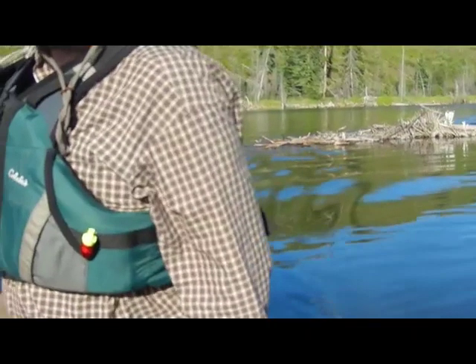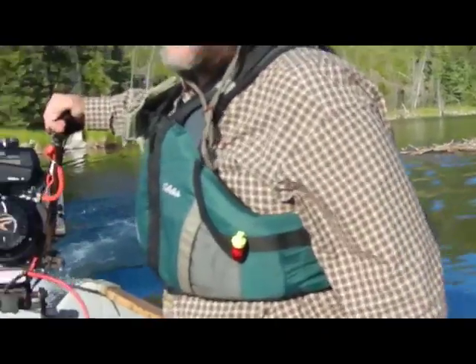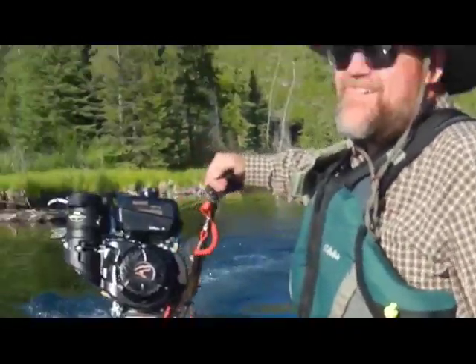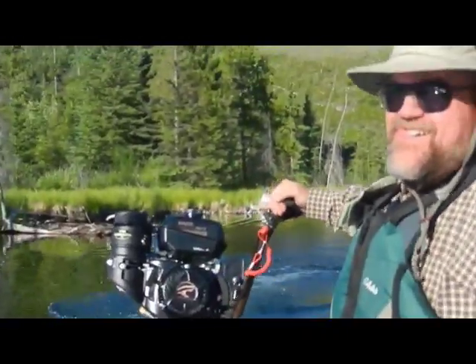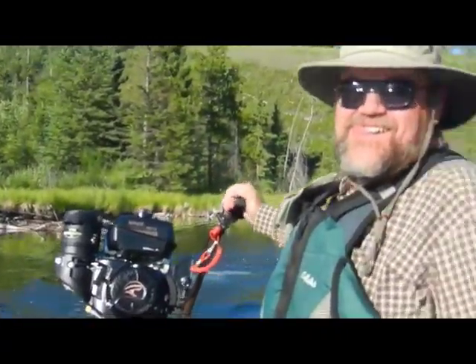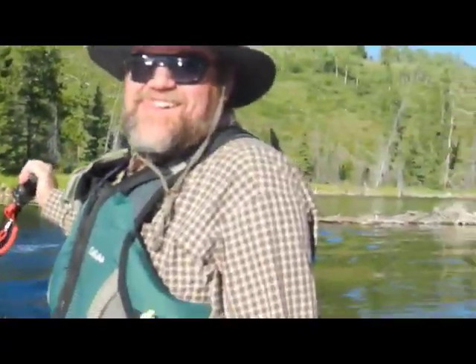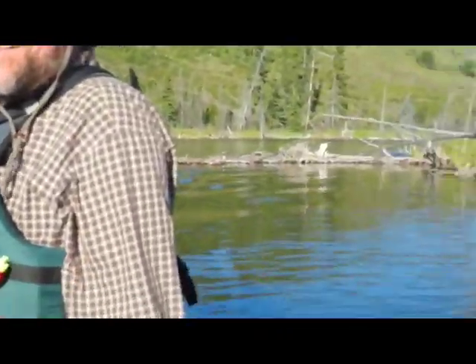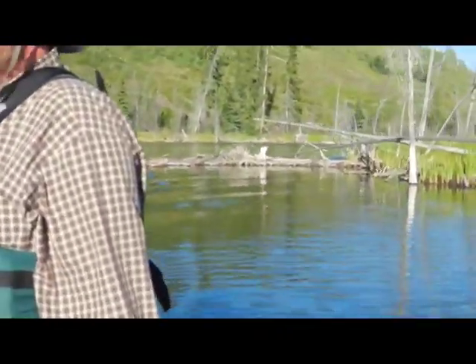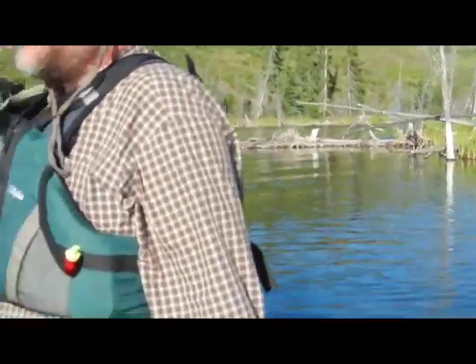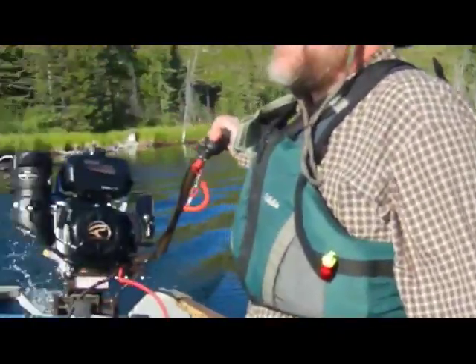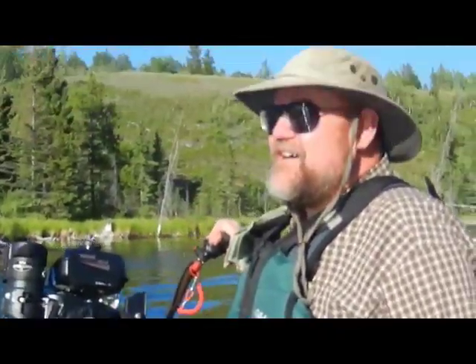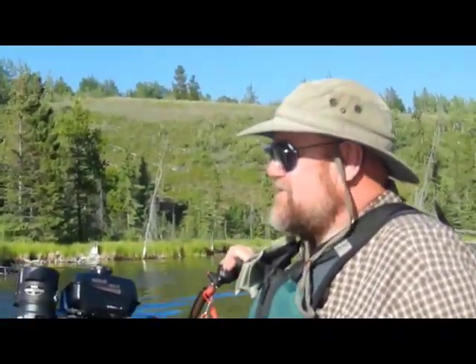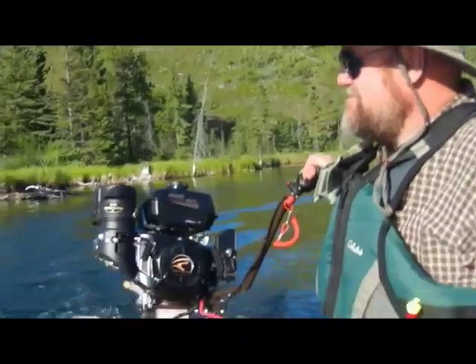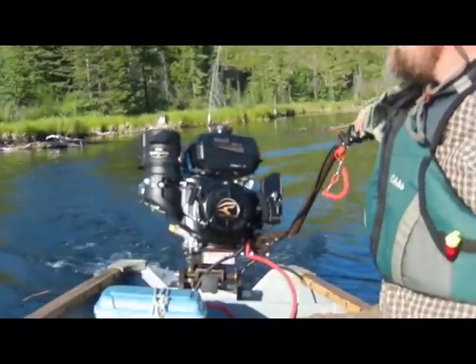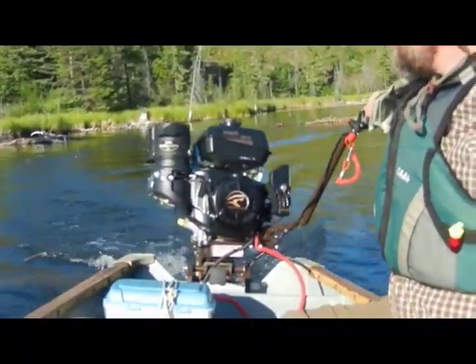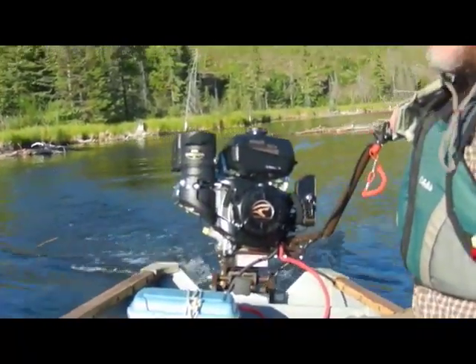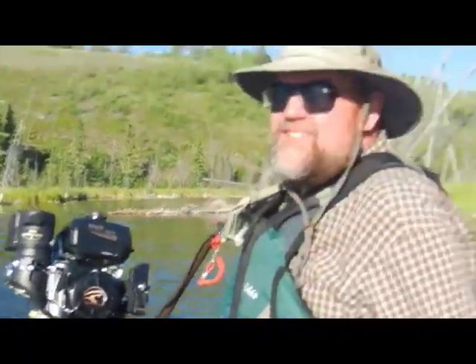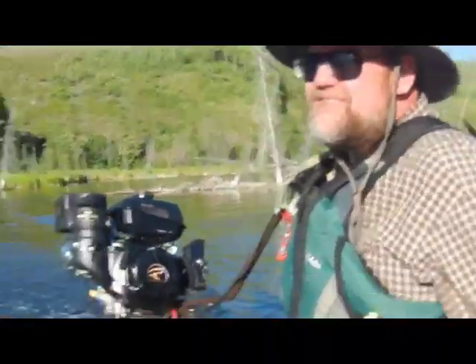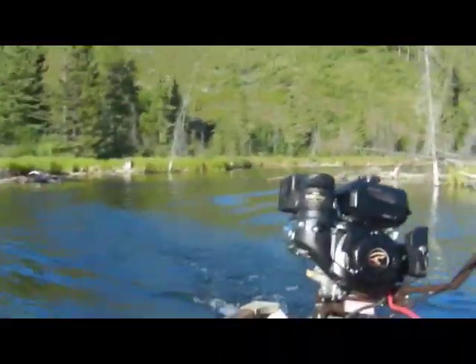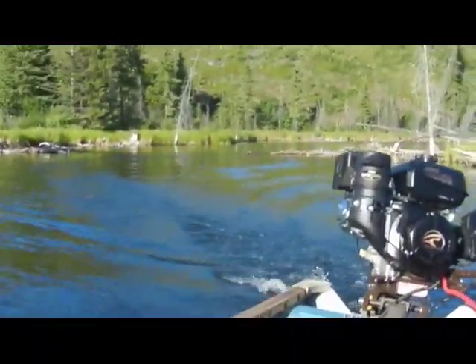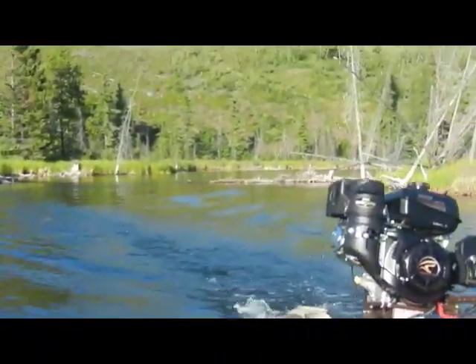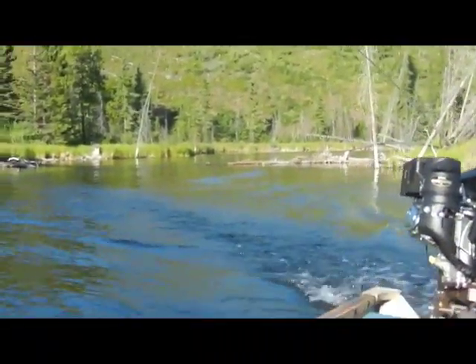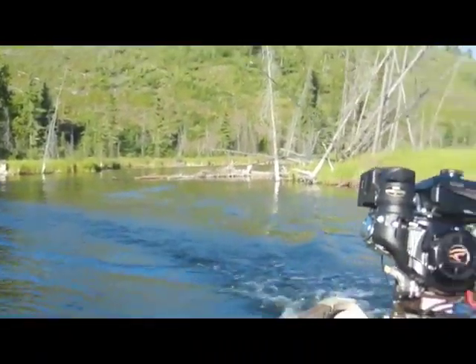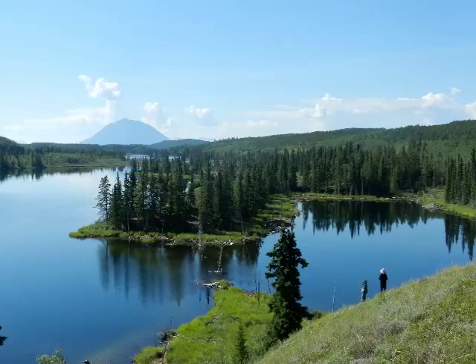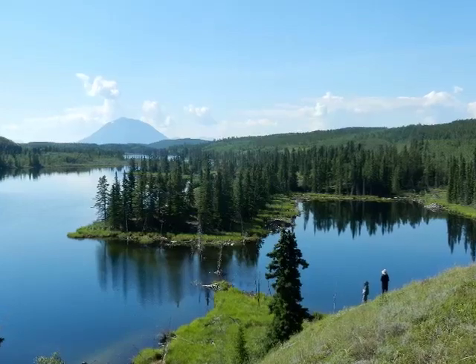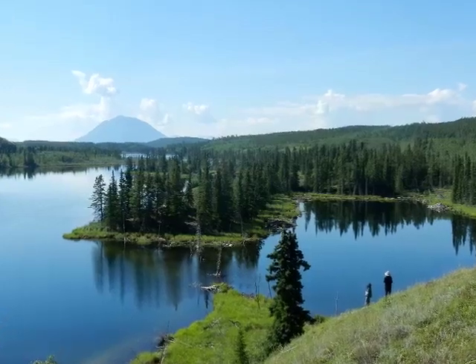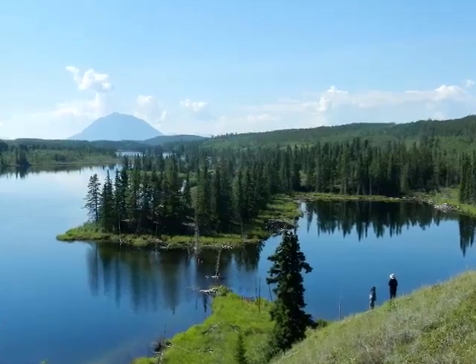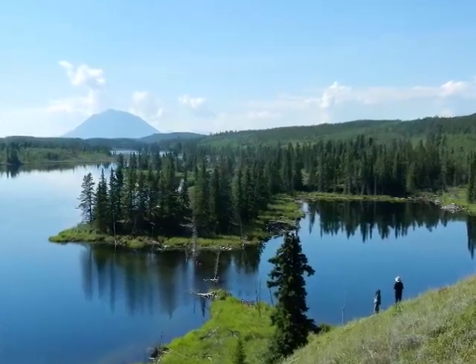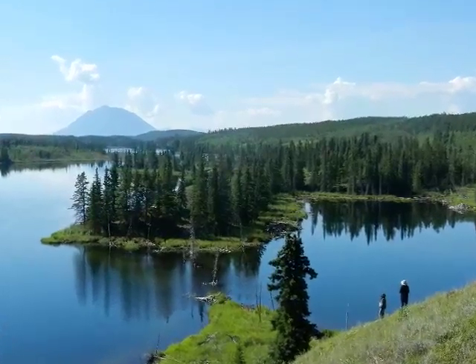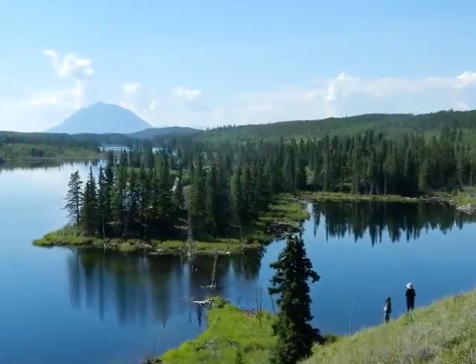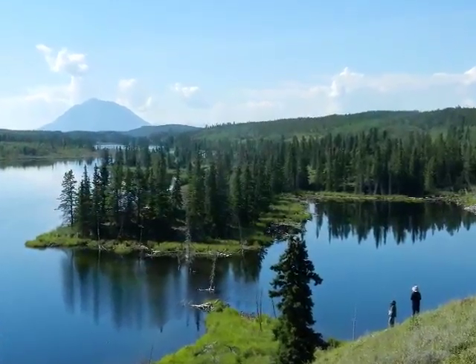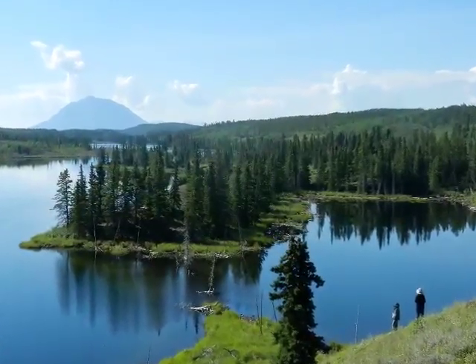We just went through some incredibly shallow water and not a problem, because we got the Copperhead — otherwise we wouldn't have been able to go through that inlet. Here's some new country for the Copperhead from Louisiana.